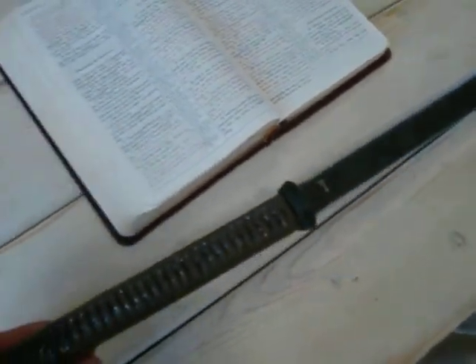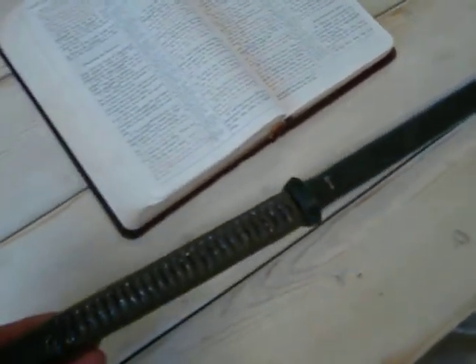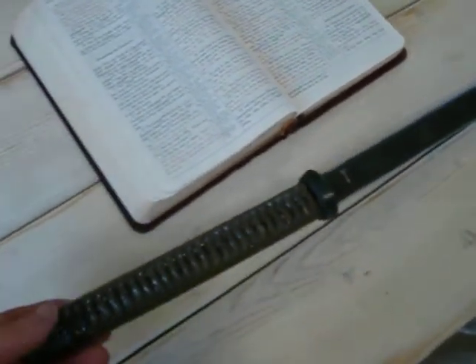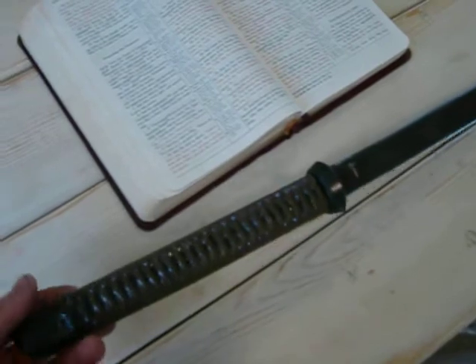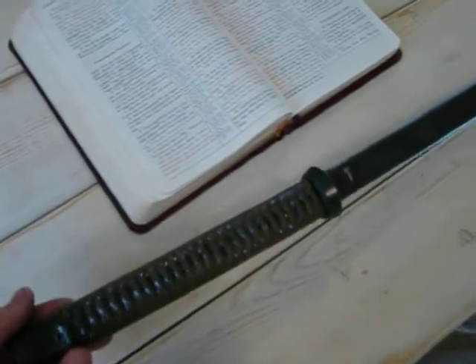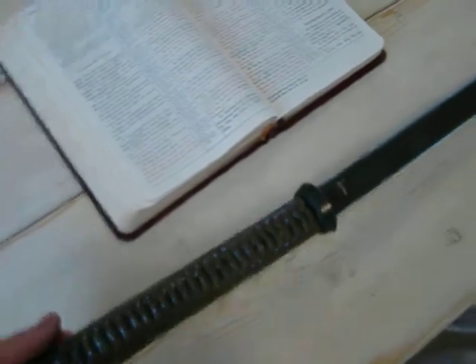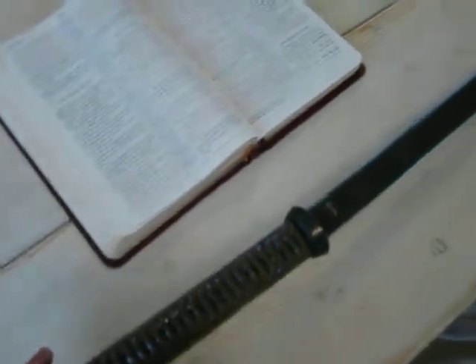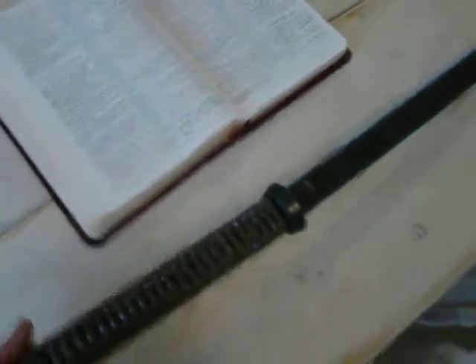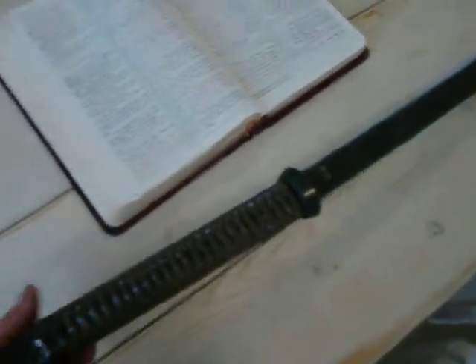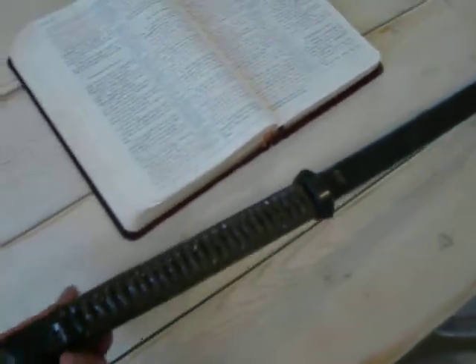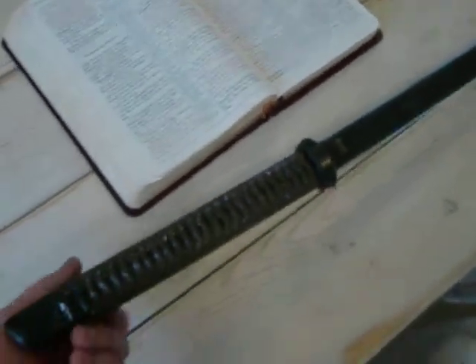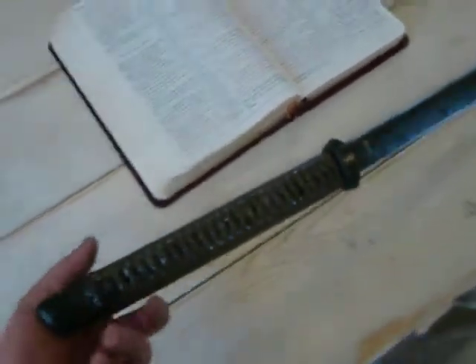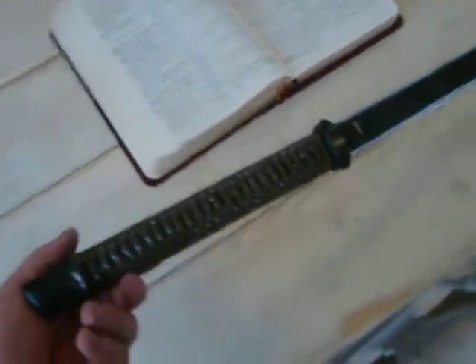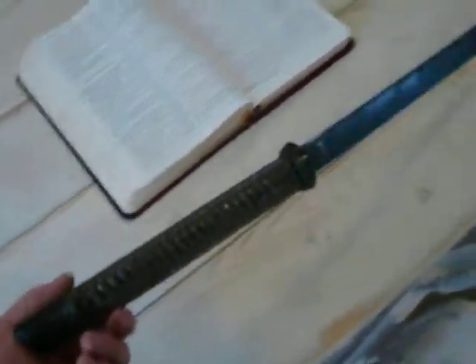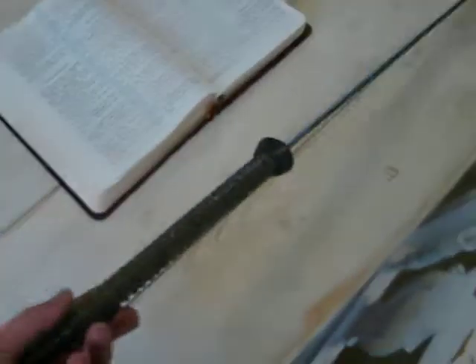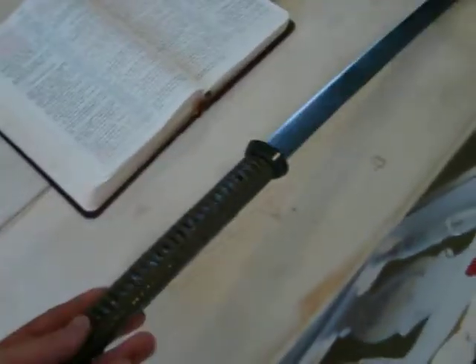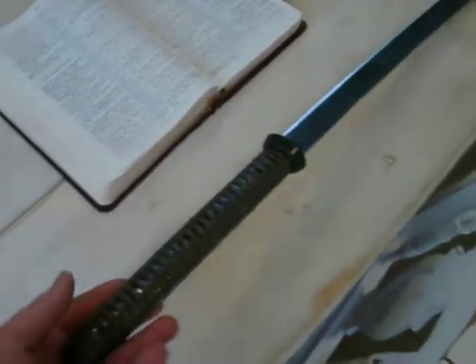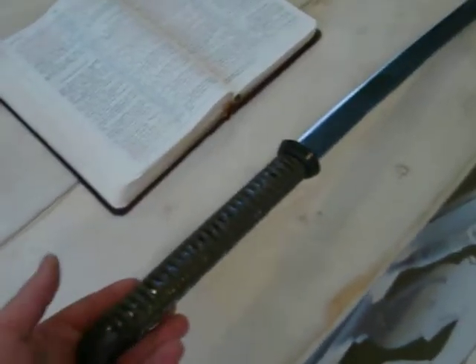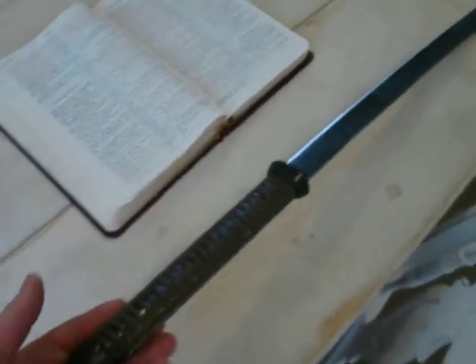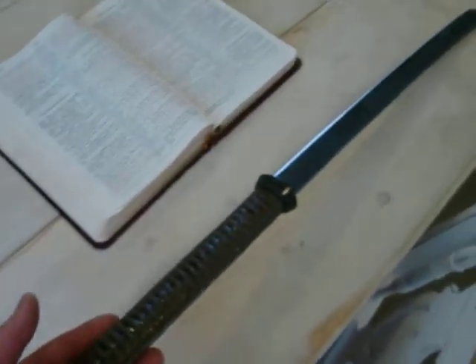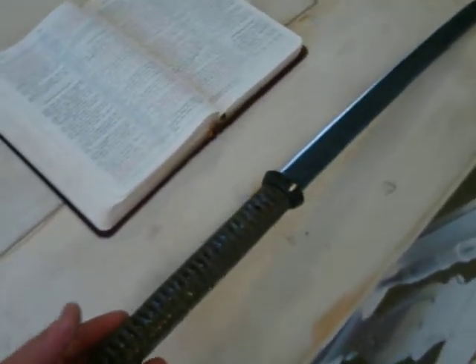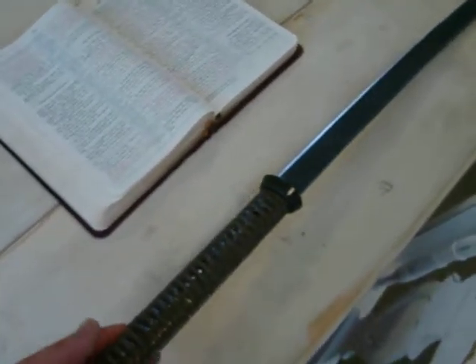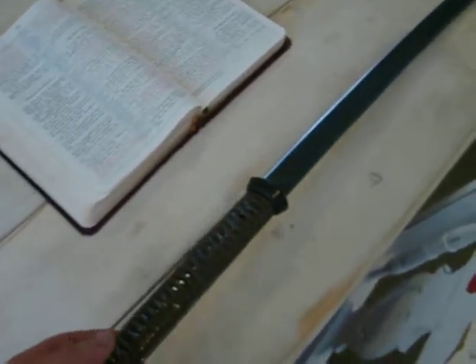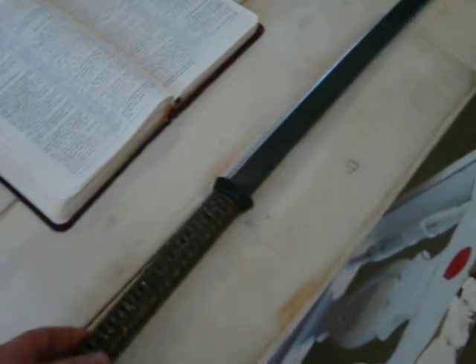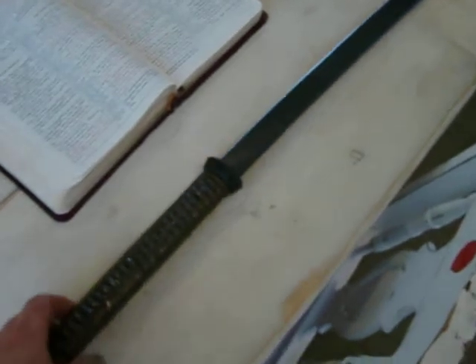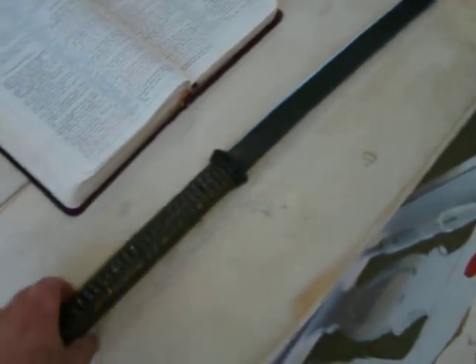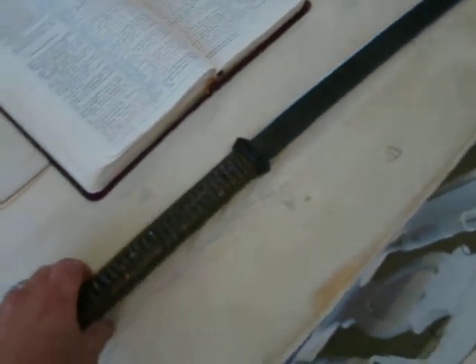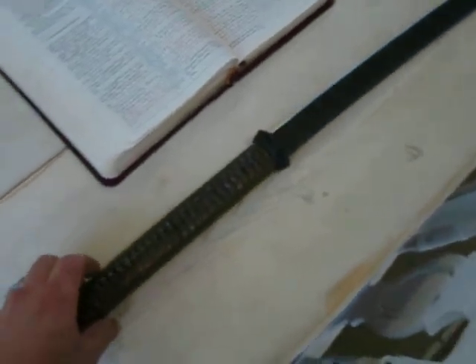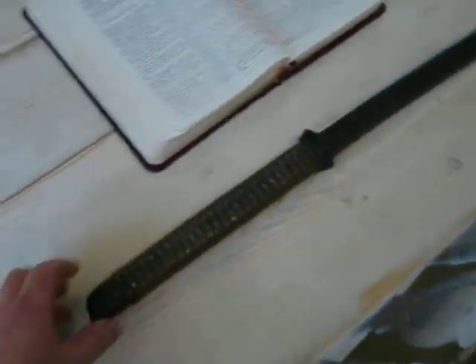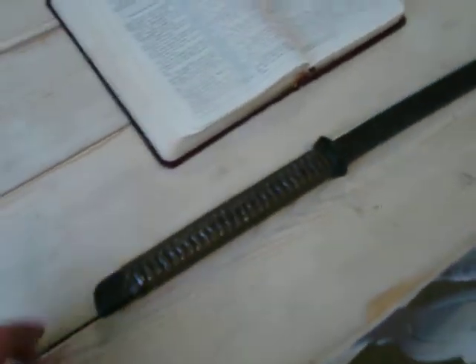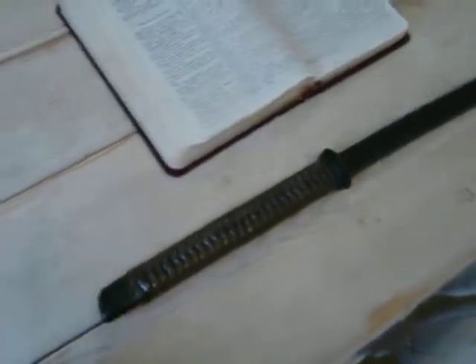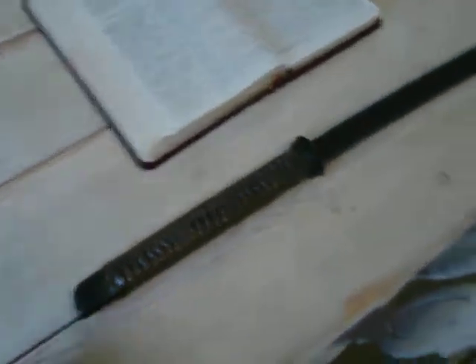Hopefully somebody will get some use out of this — it'll be up for sale. You can just email me or go on the forums; it'll be up on USN, BladeForums and all that.